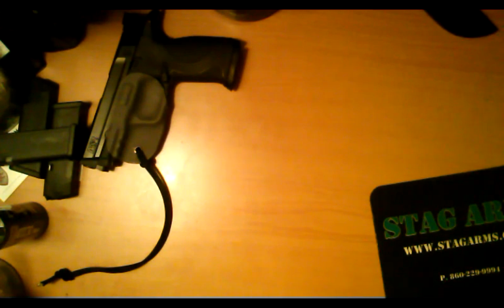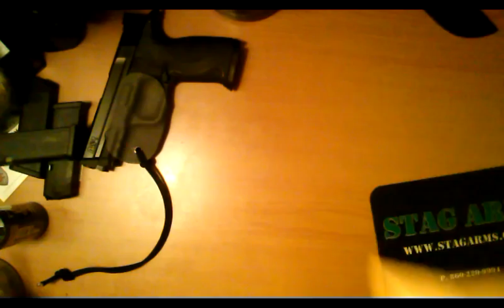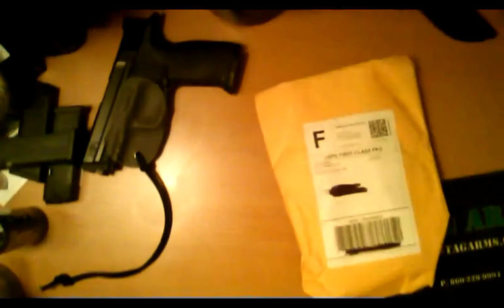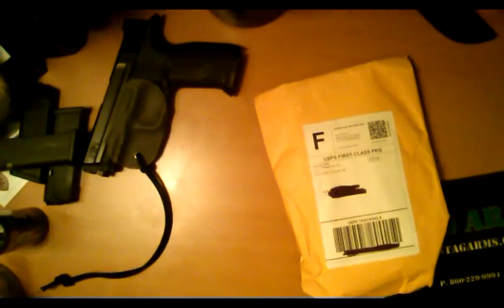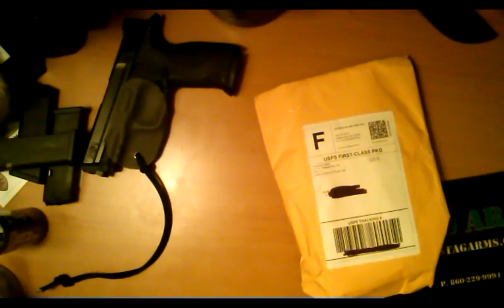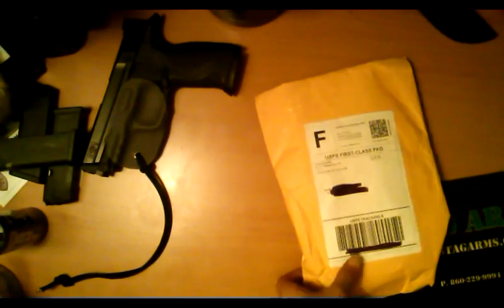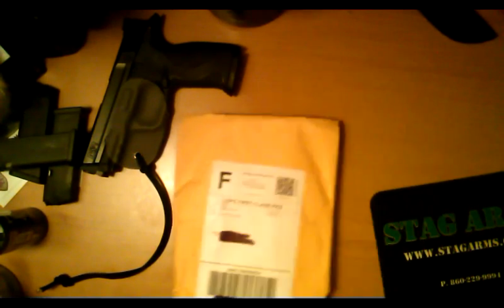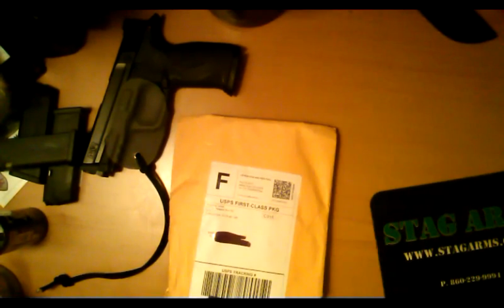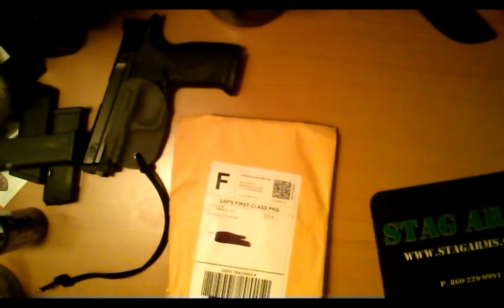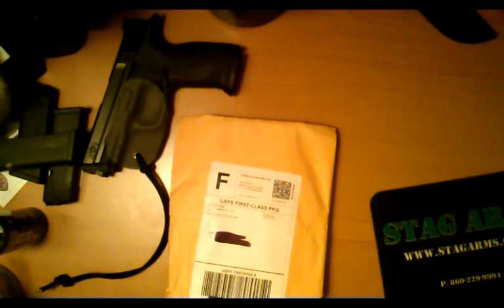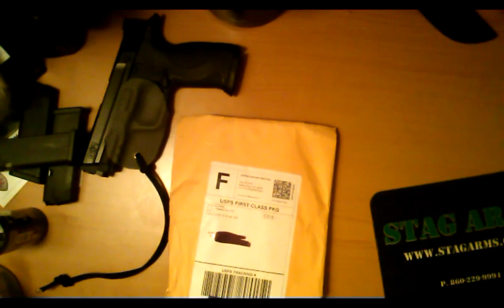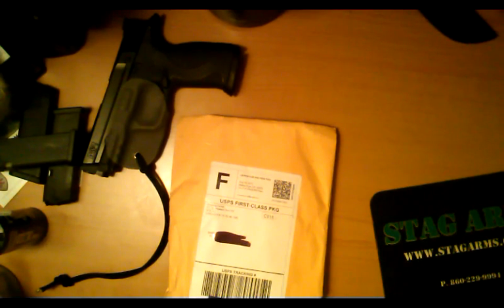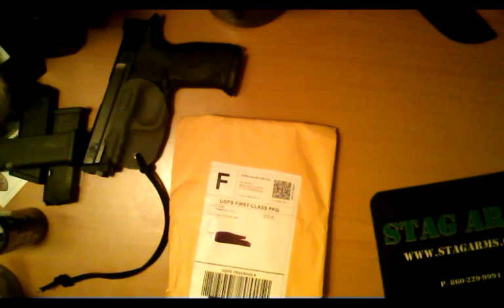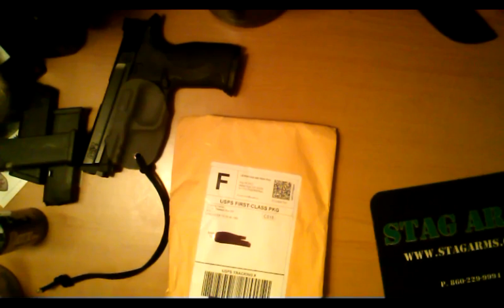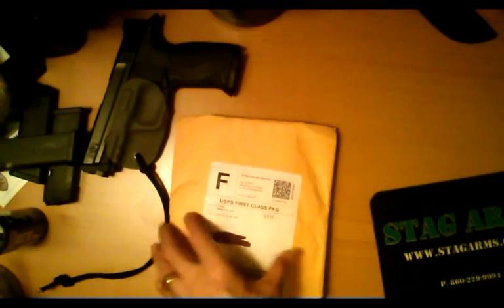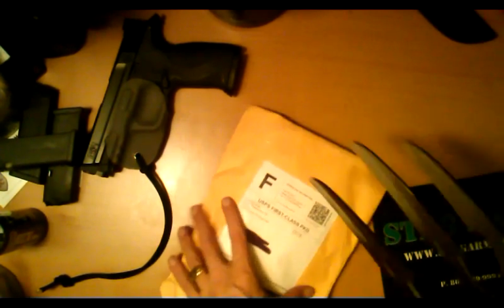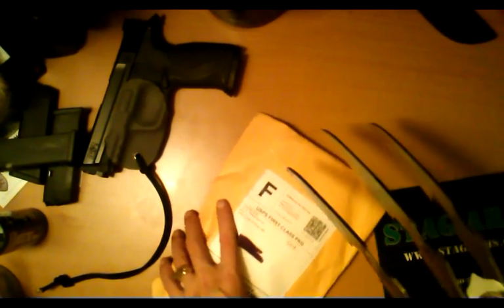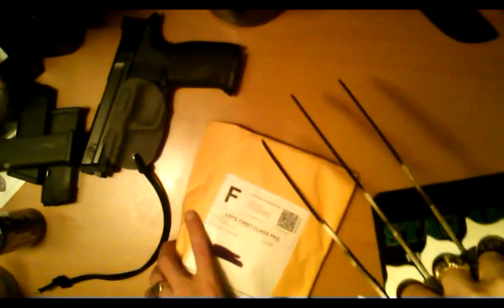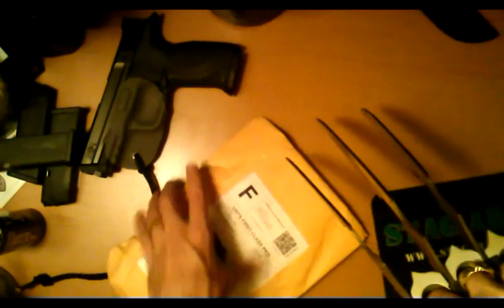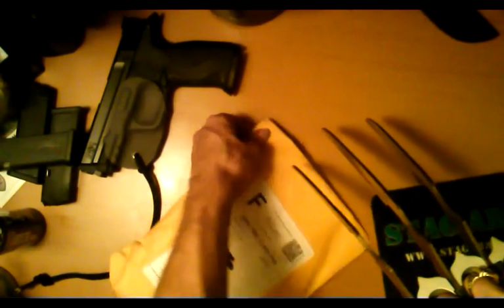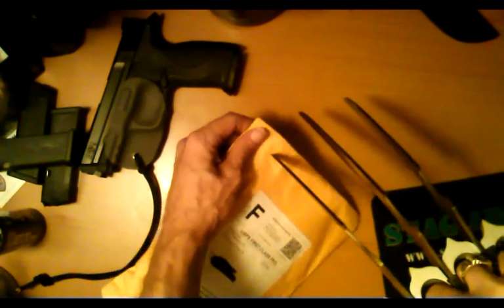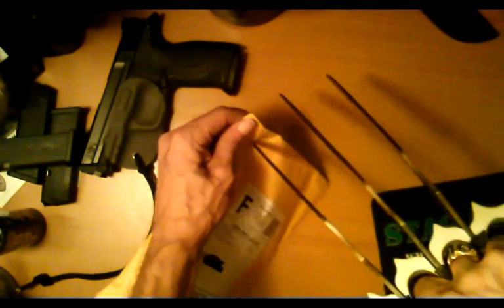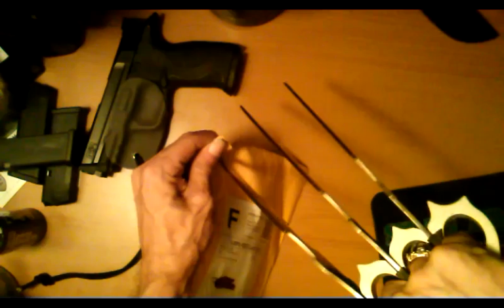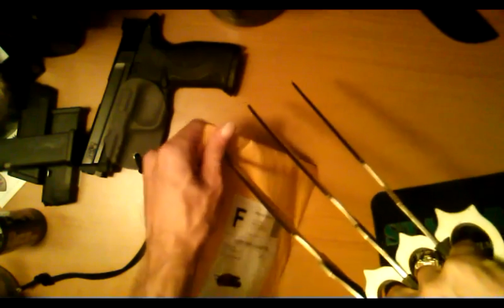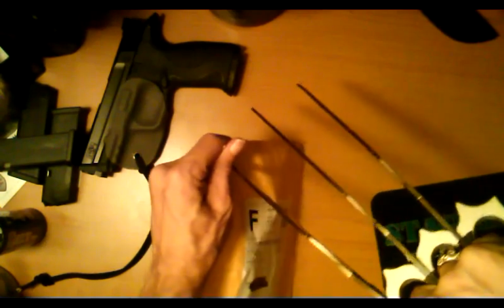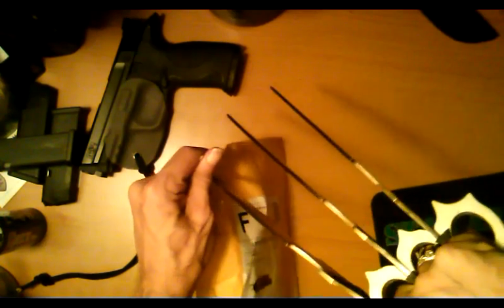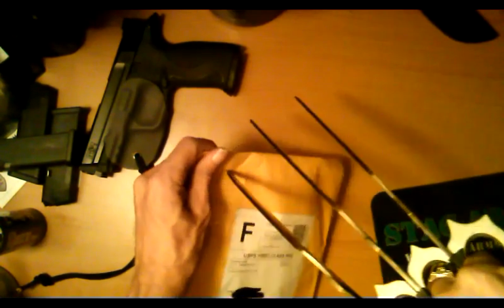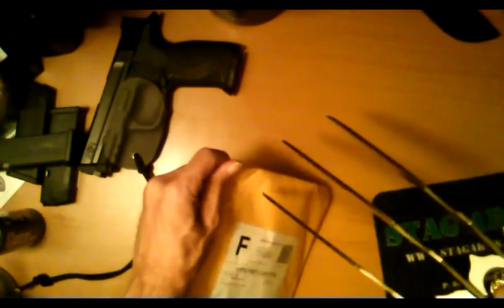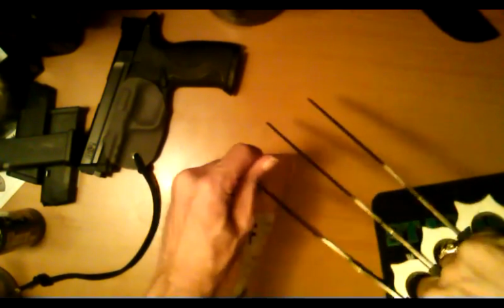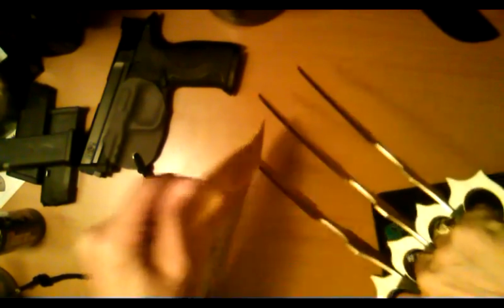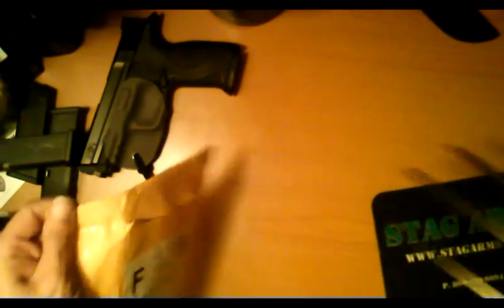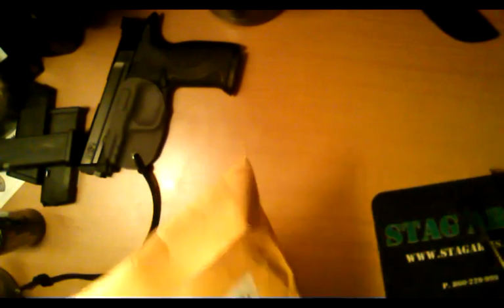Sweet, another package. I think I'll open this one up with the claws — there we go.